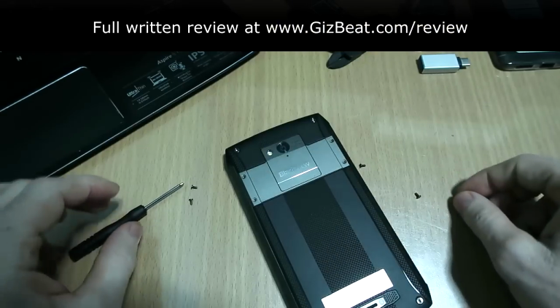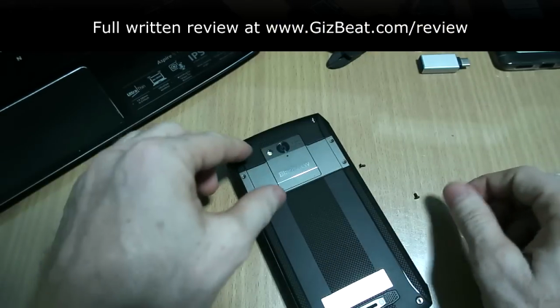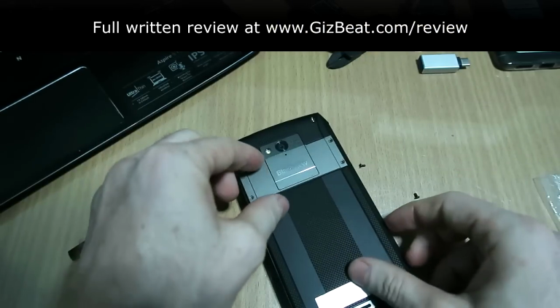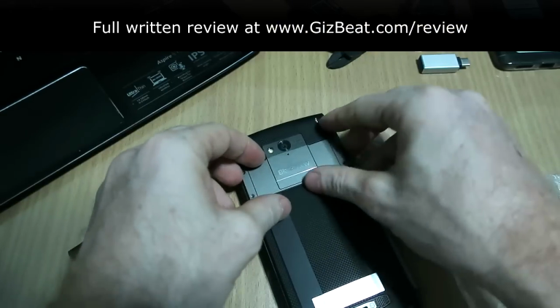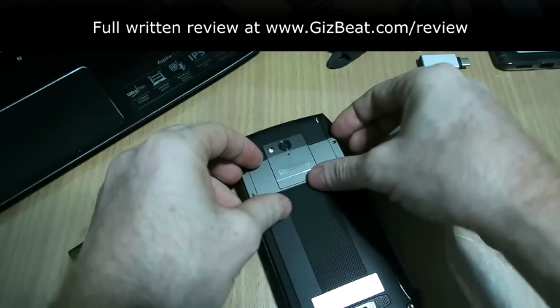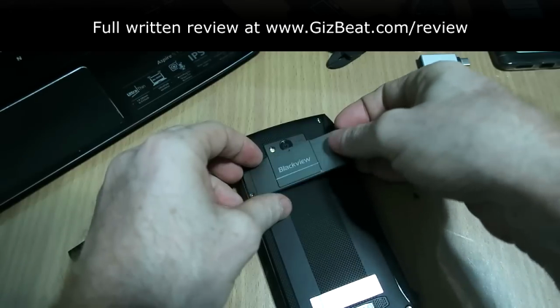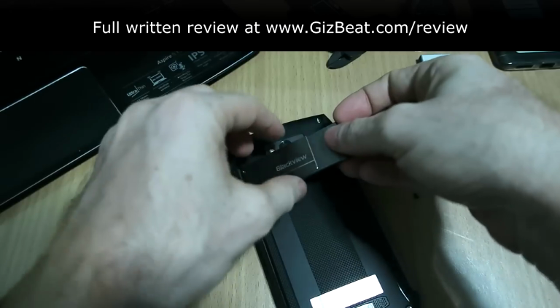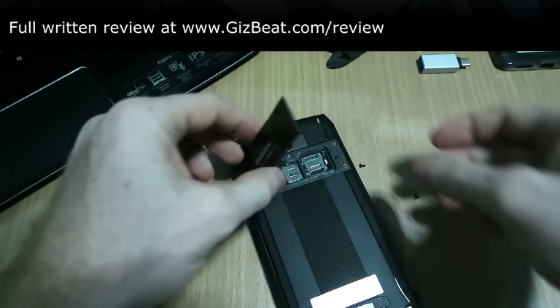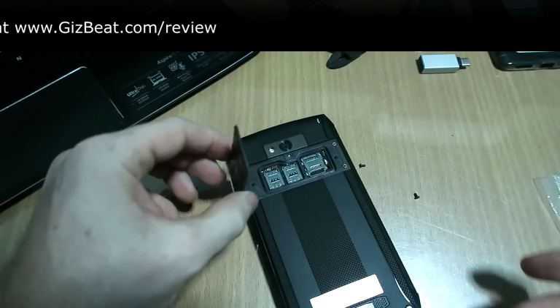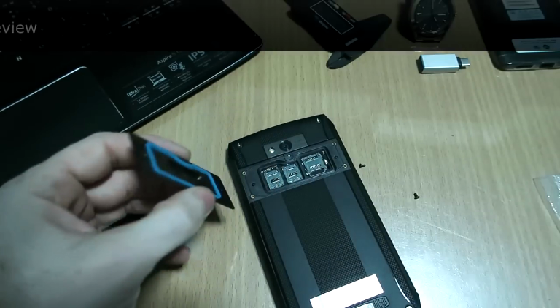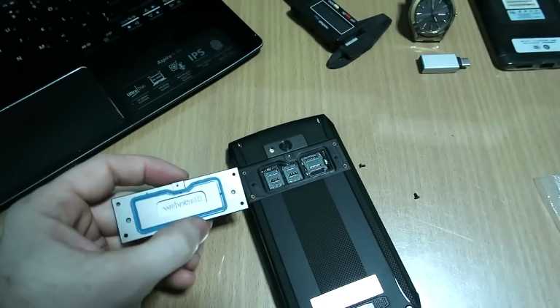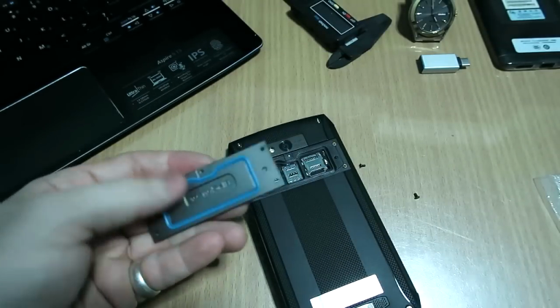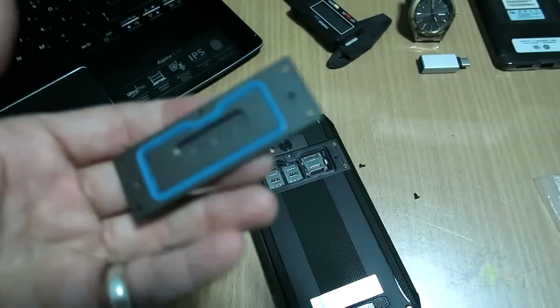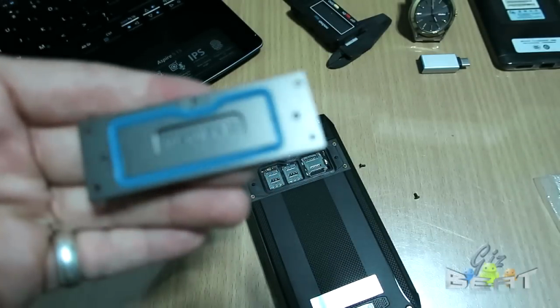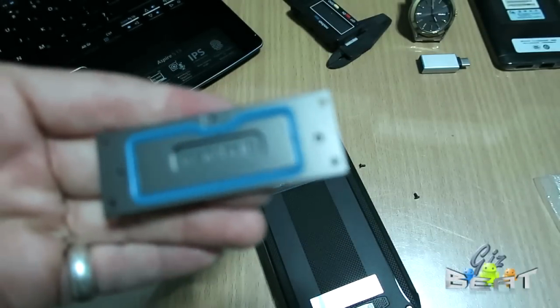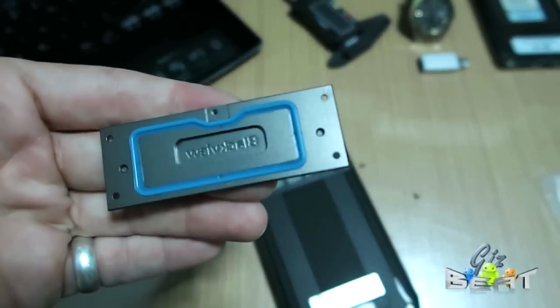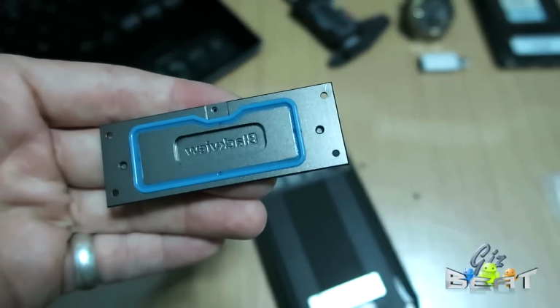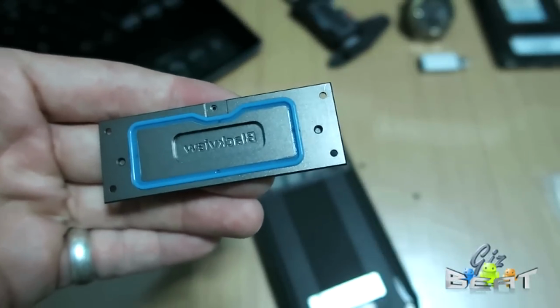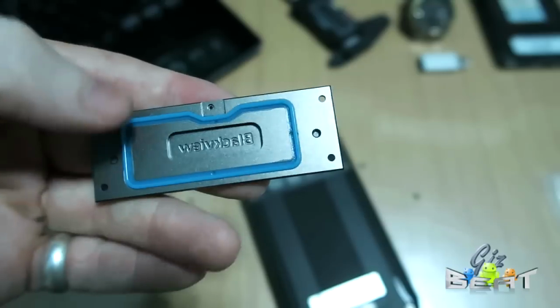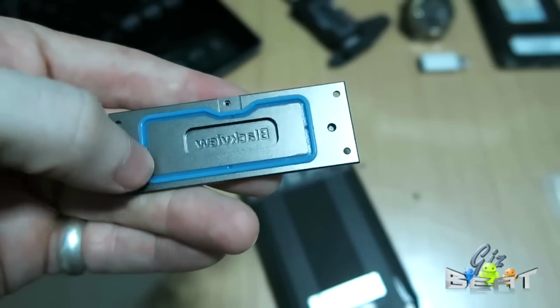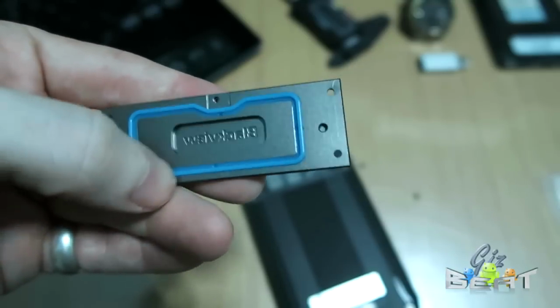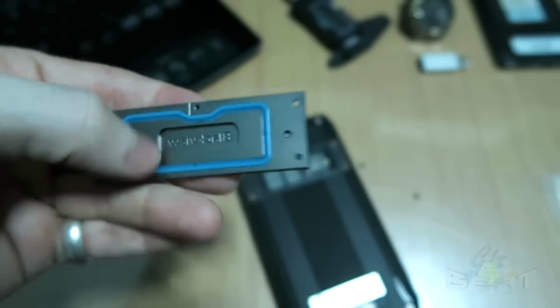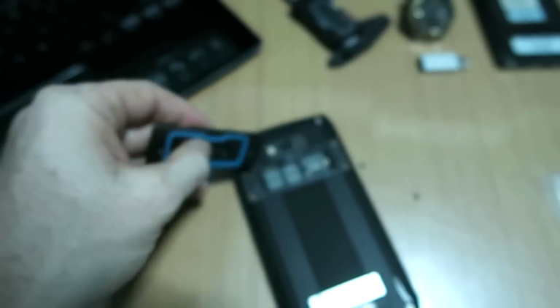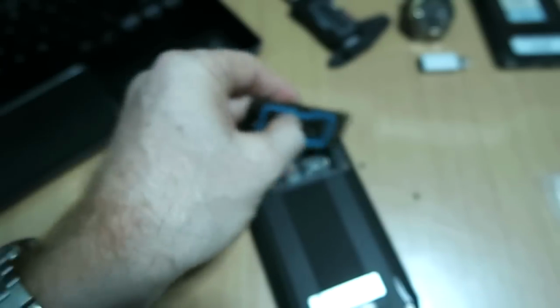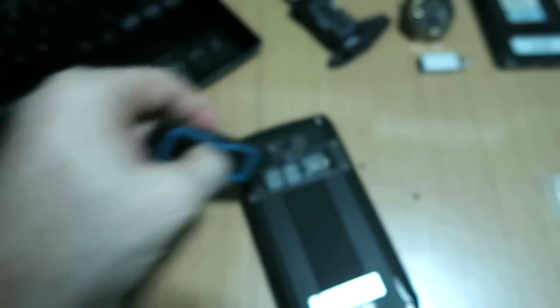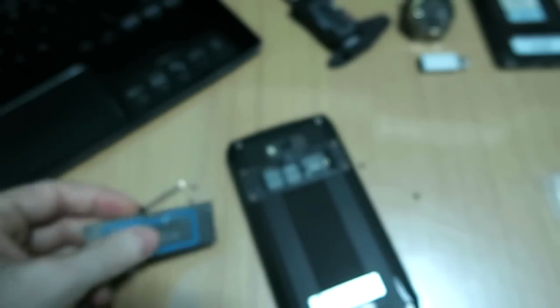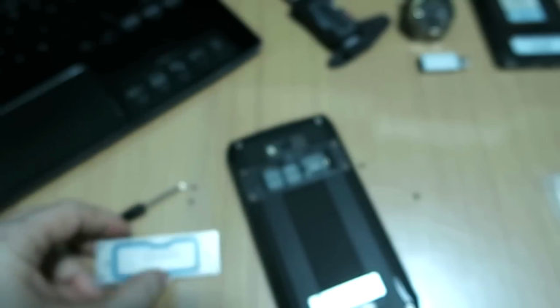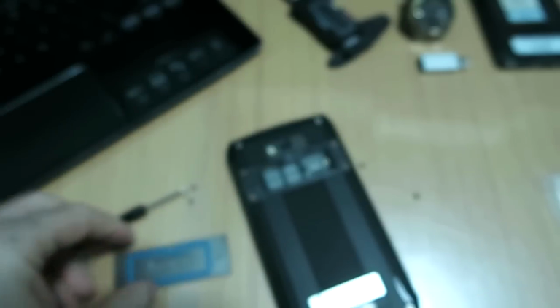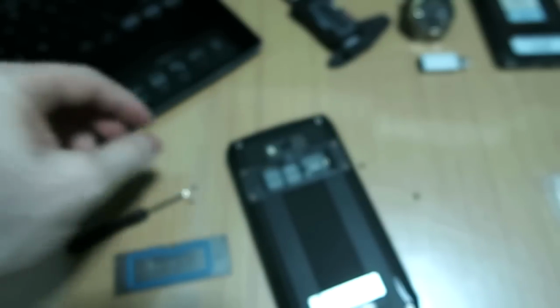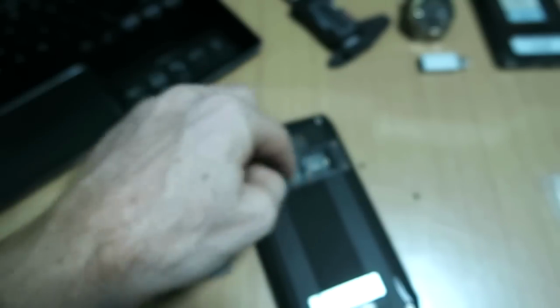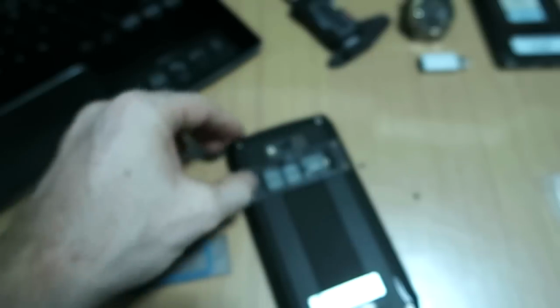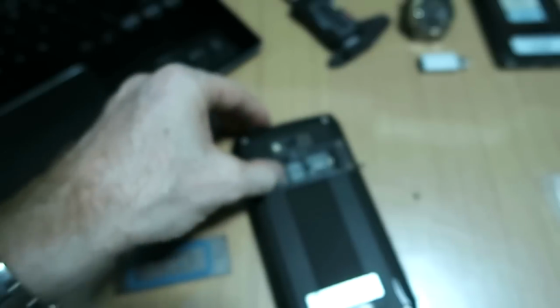So let's just take those little screws off. This panel comes off here and you can see the rubber surround I was talking about. That makes a seal in here so that water can't get in and damage the internals of the phone.